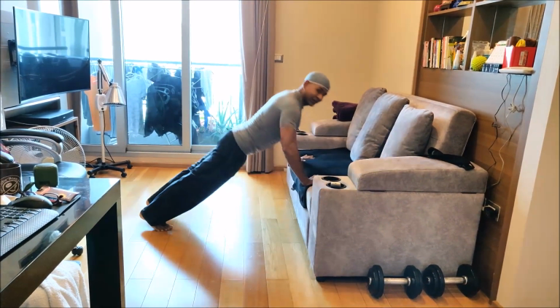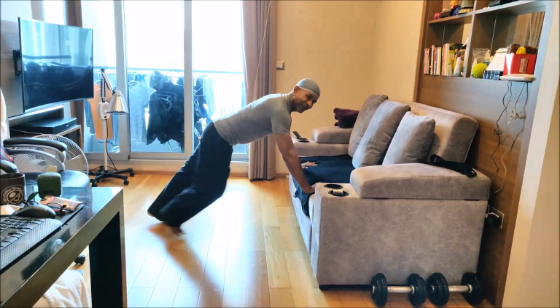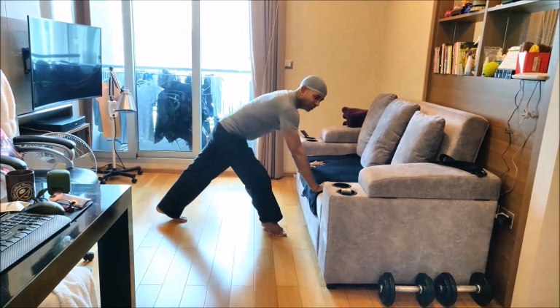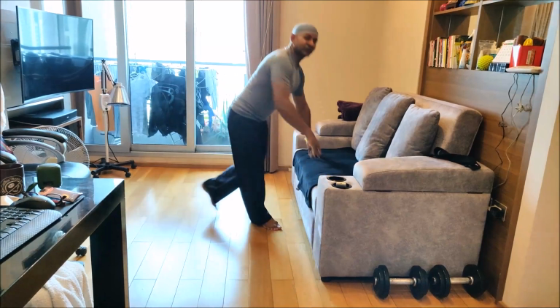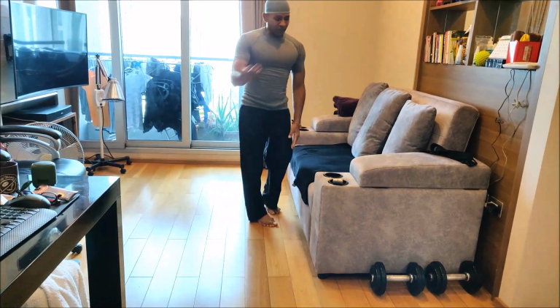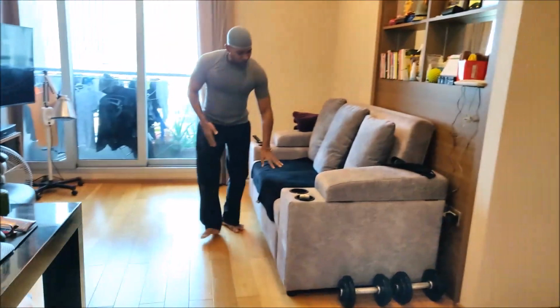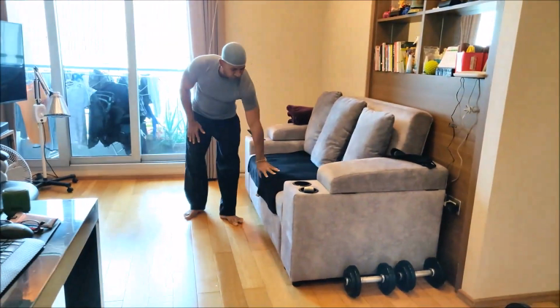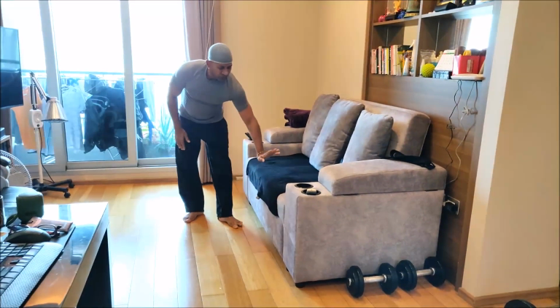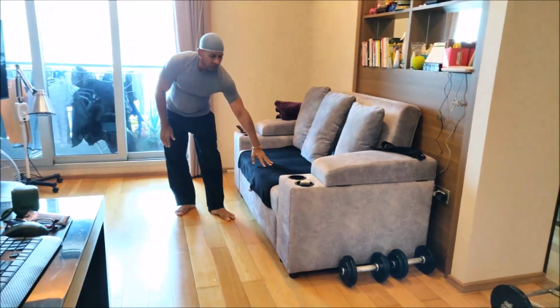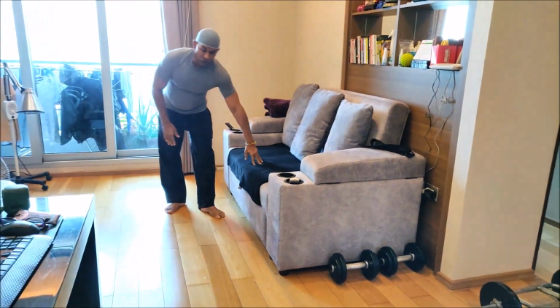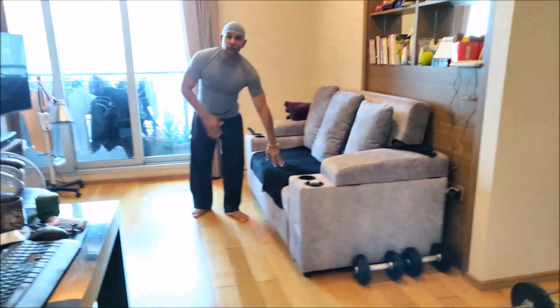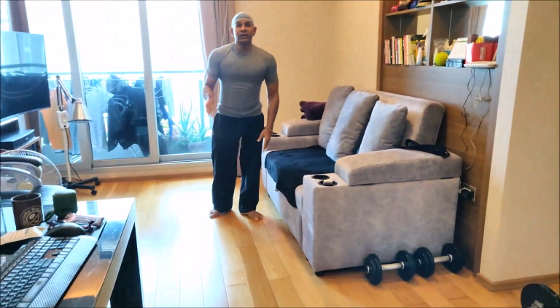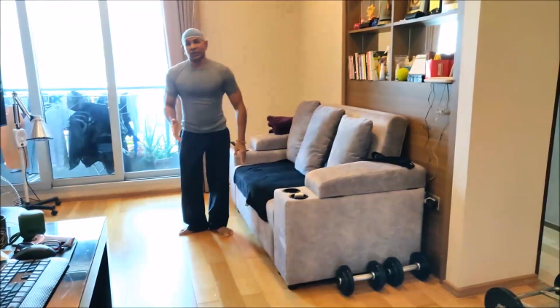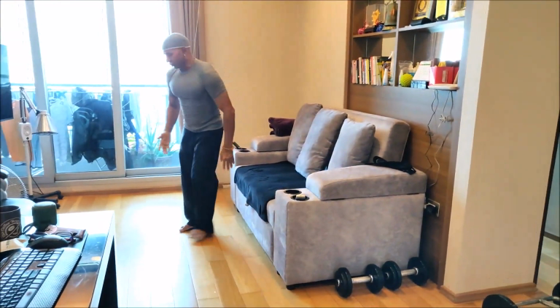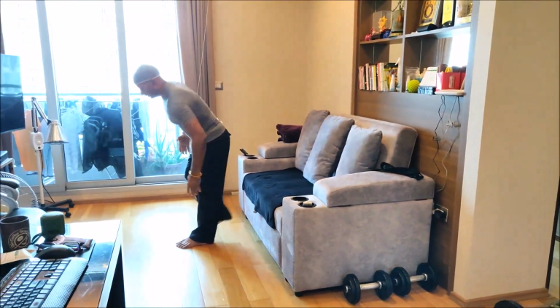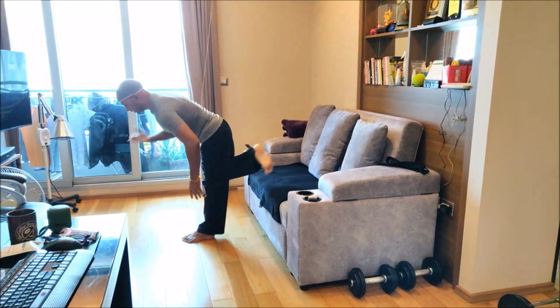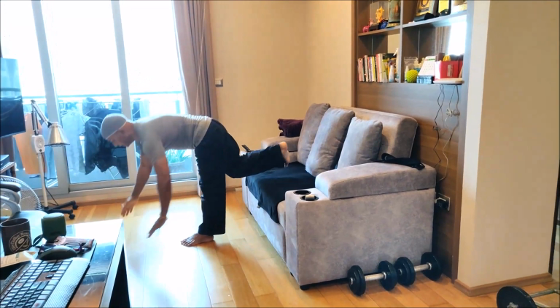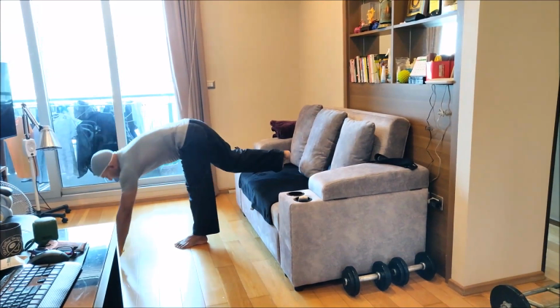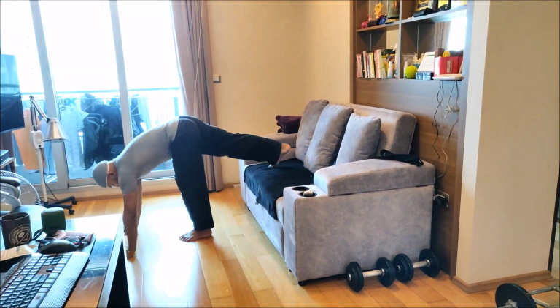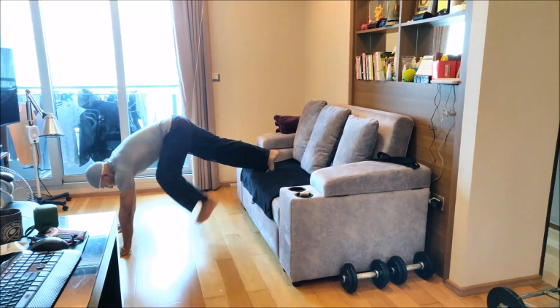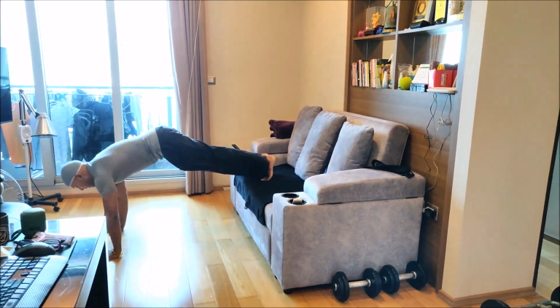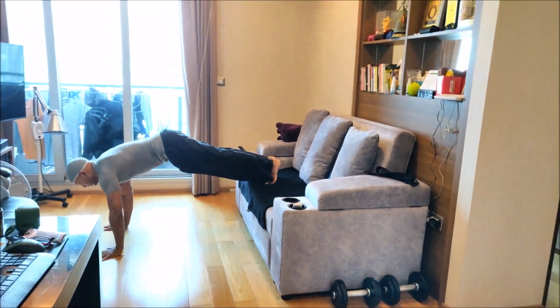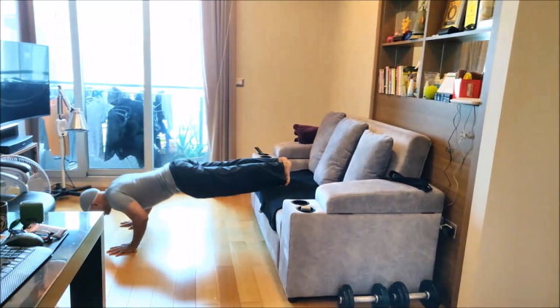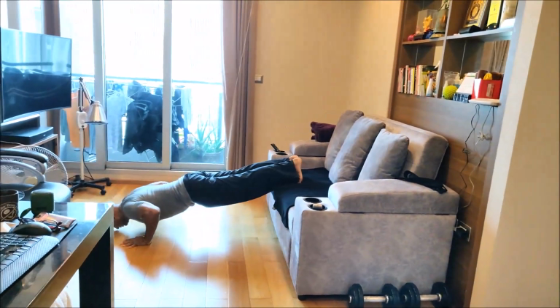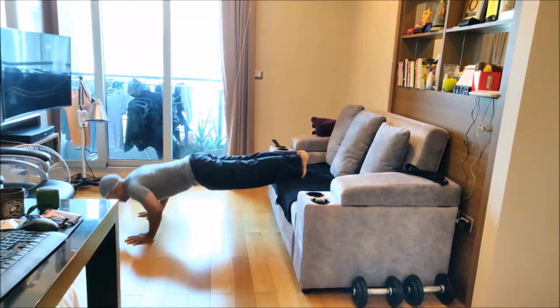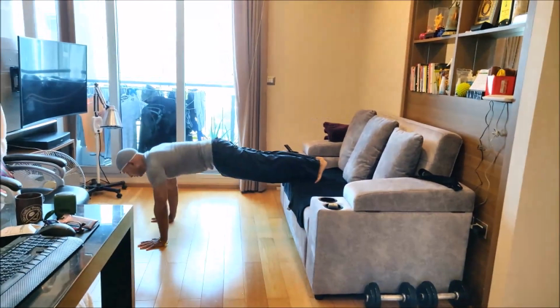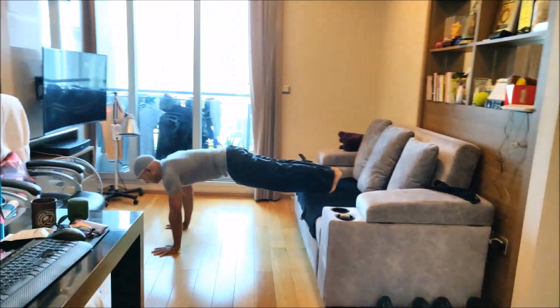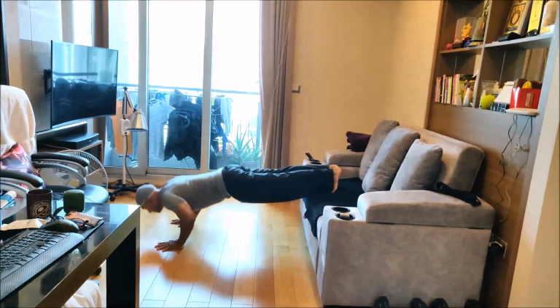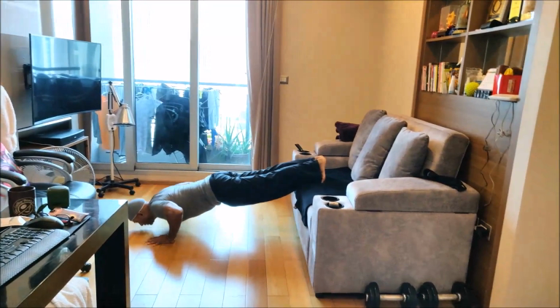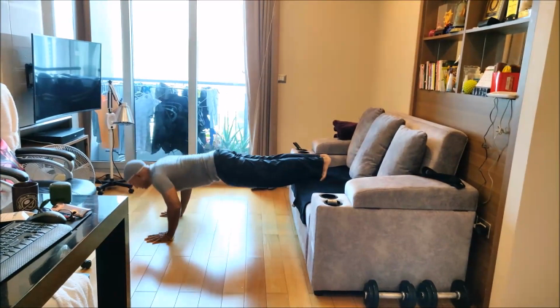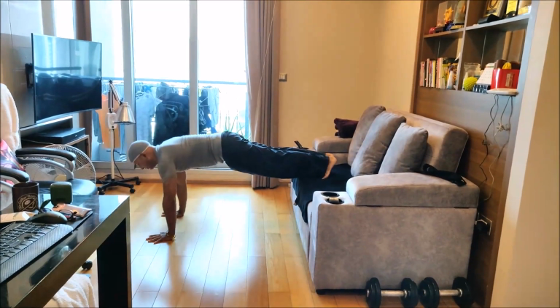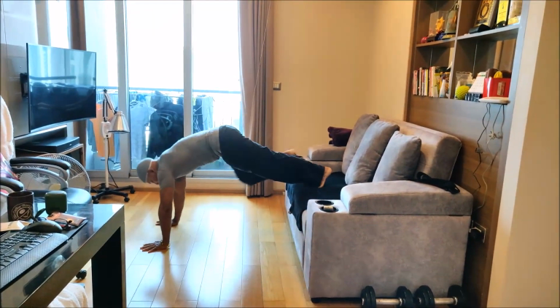Like this I go for a minute. You can also use the couch to do many things — like inclined push-ups. So you can do inclined push-ups like this and it really works all your muscles.